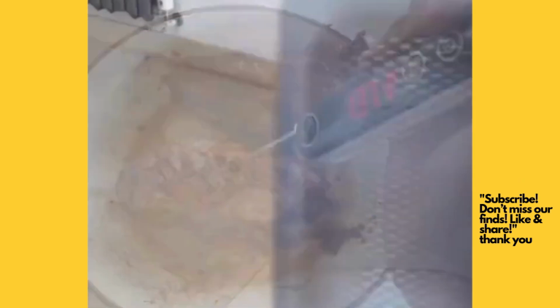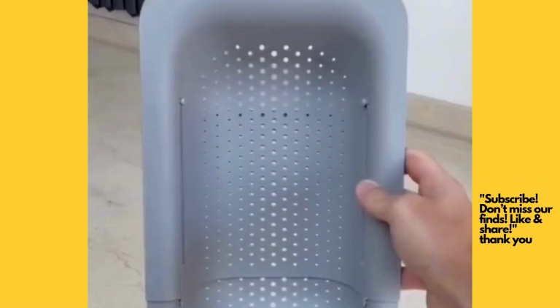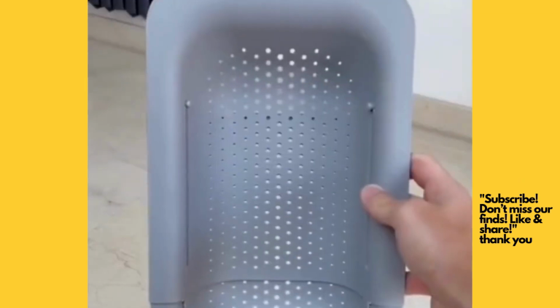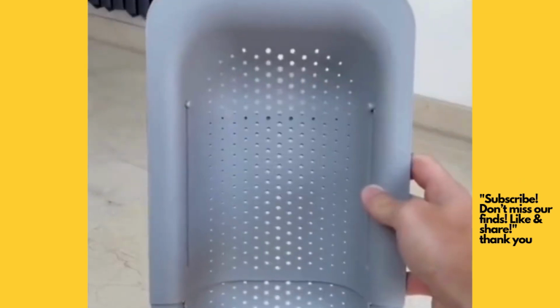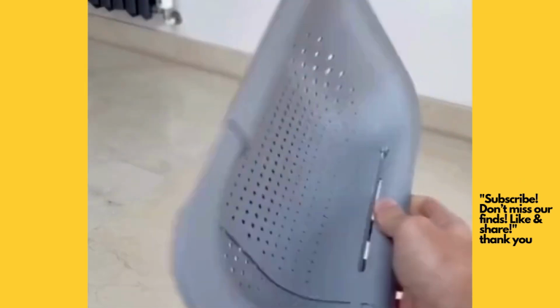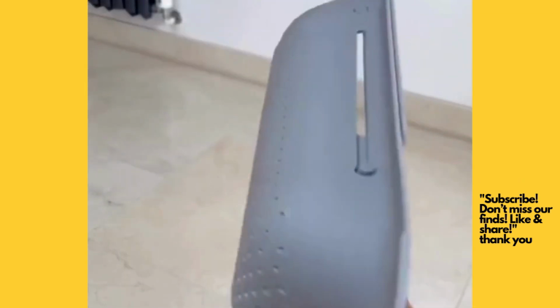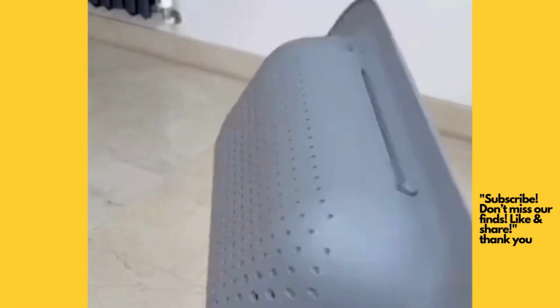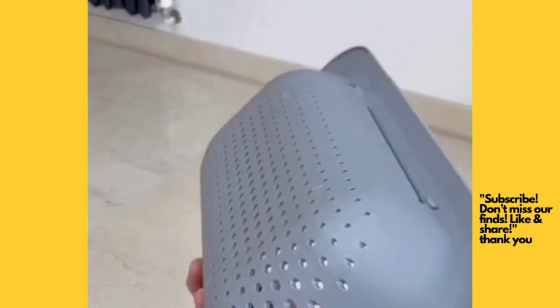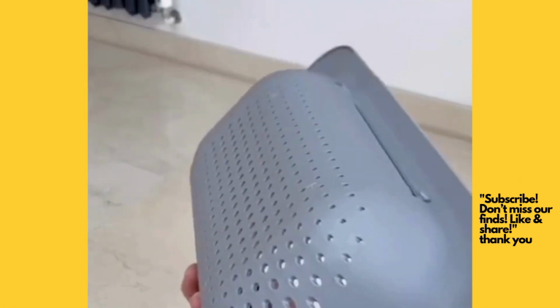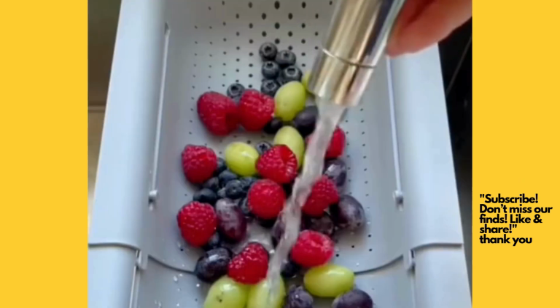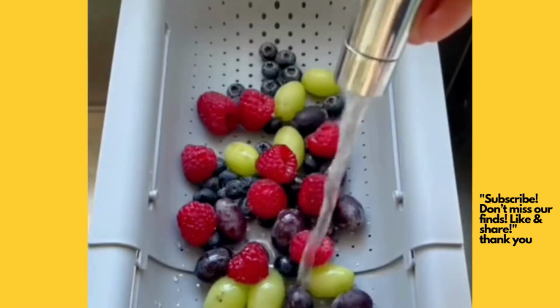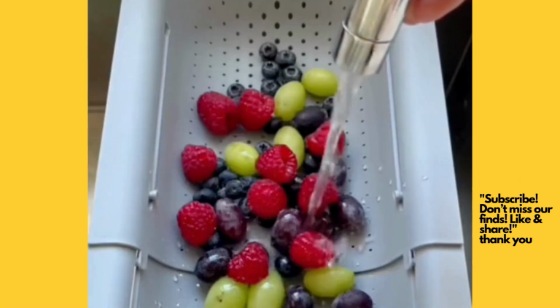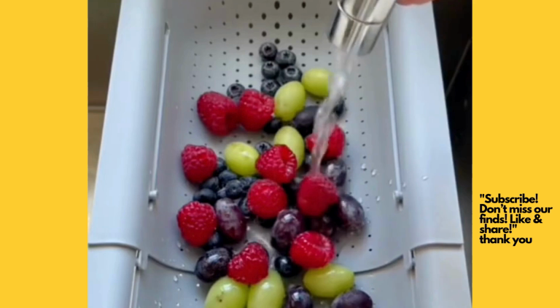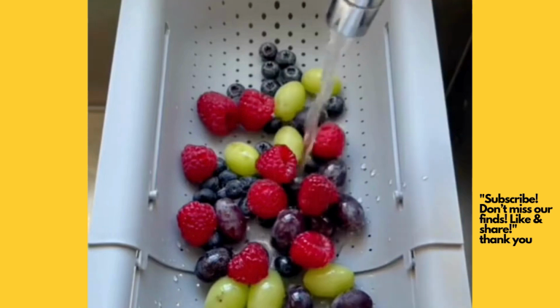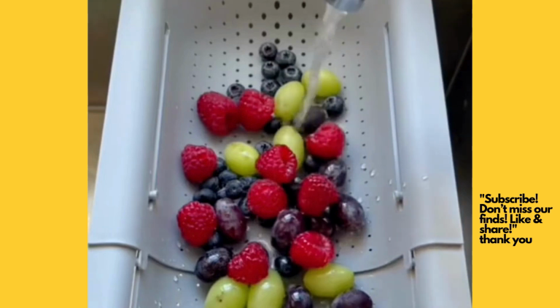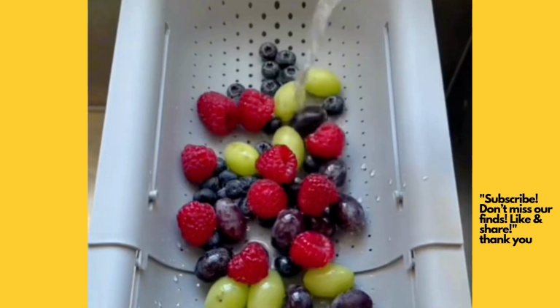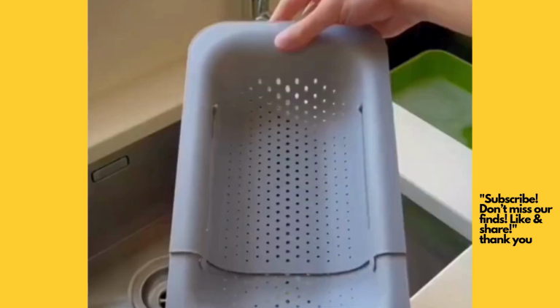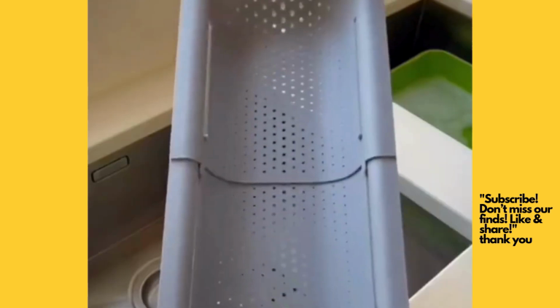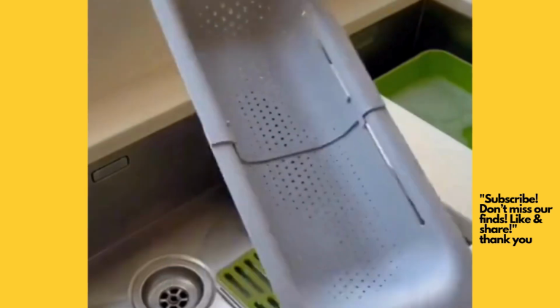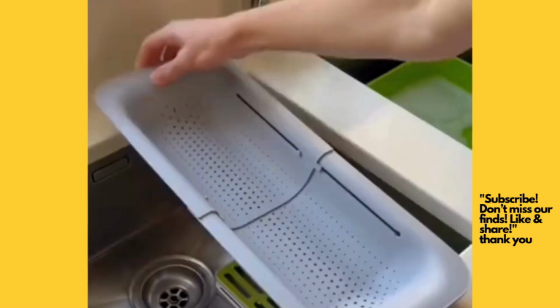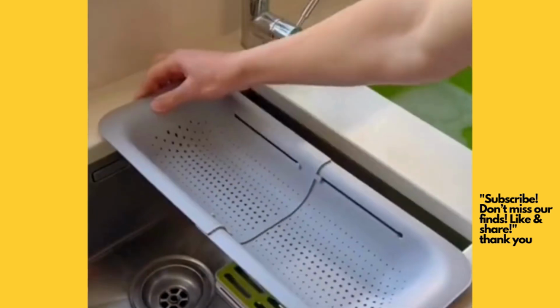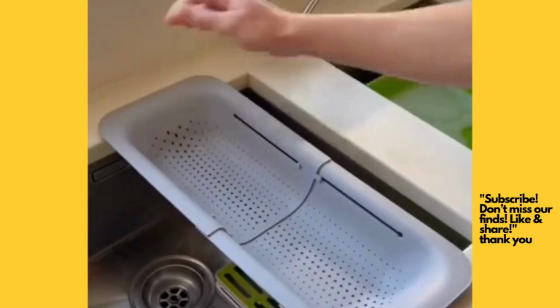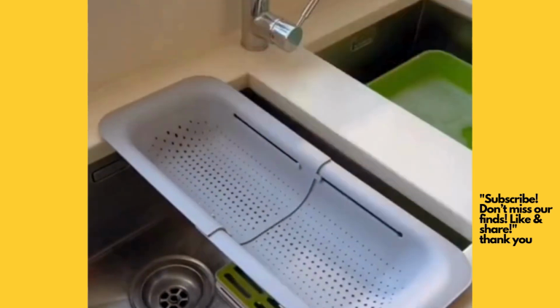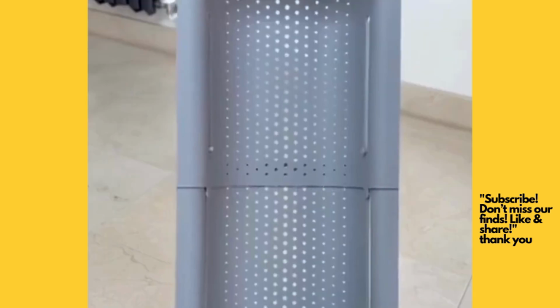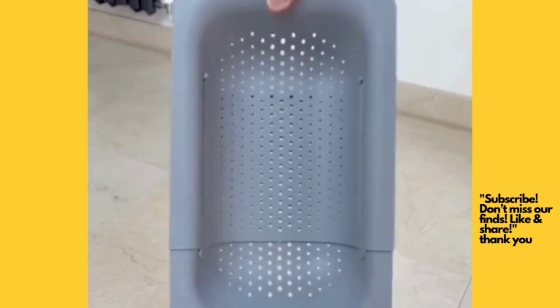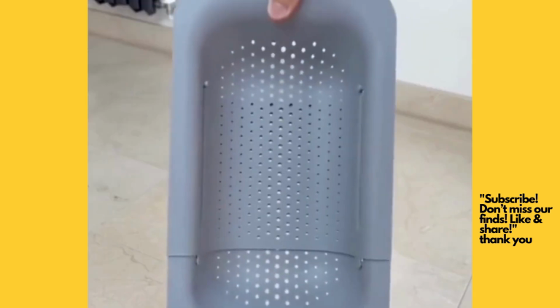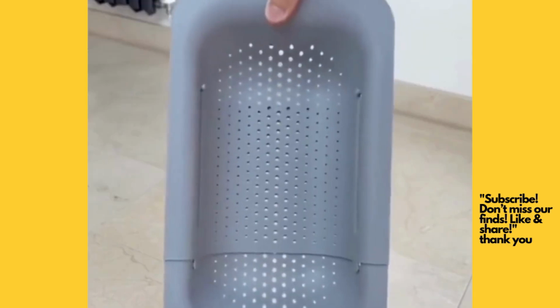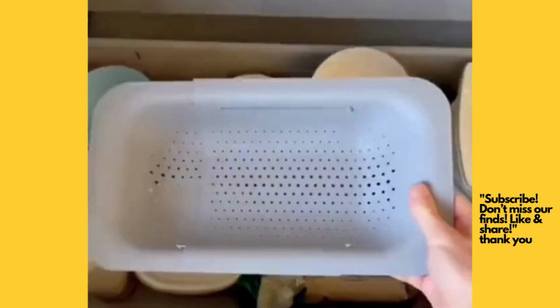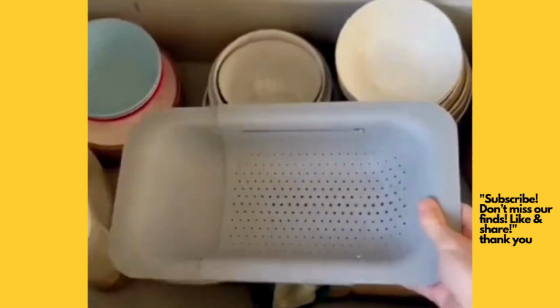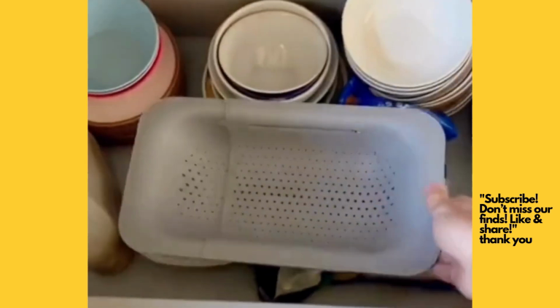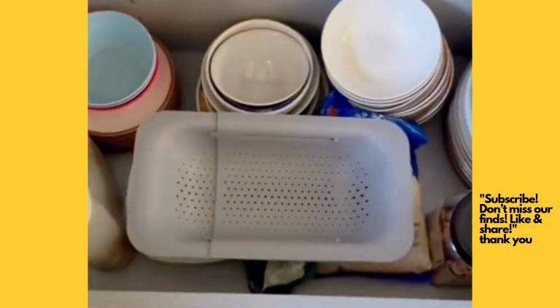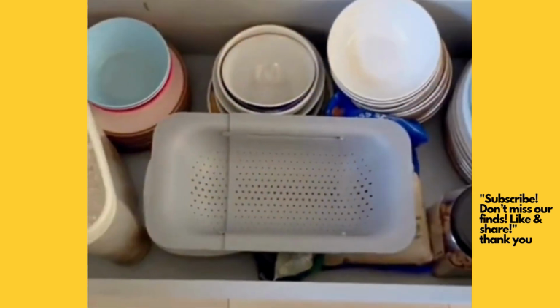This is a retractable strainer which allows you to strain your food super easily. It can expand to rest over your sink and can retract neatly to save space when storing.